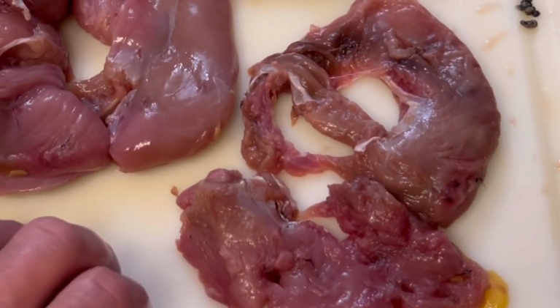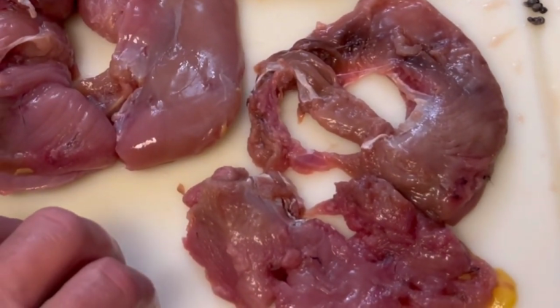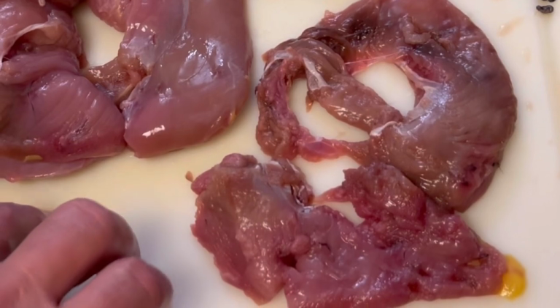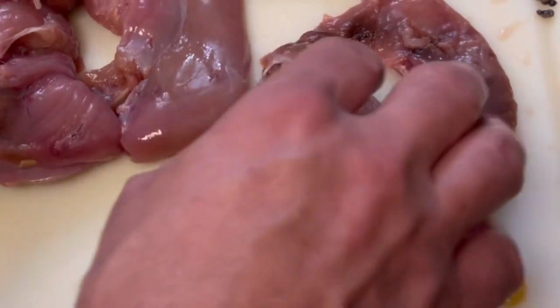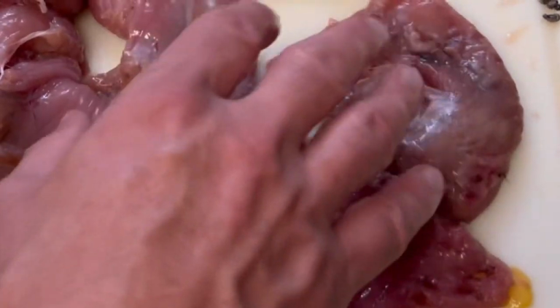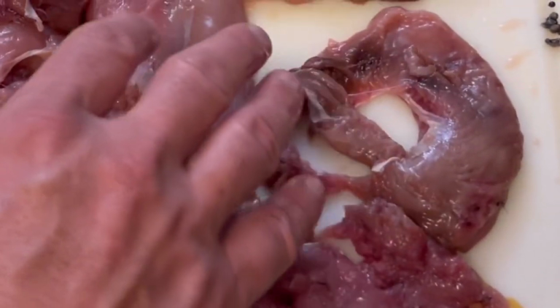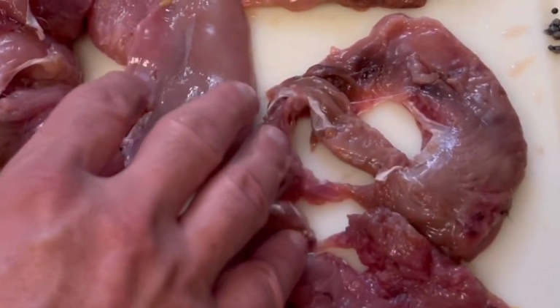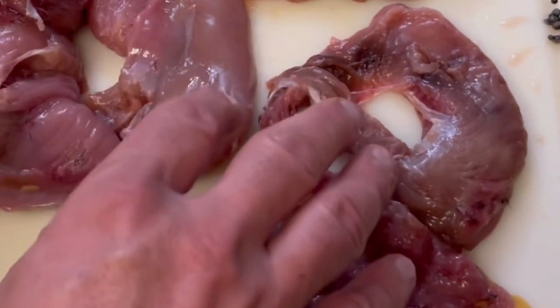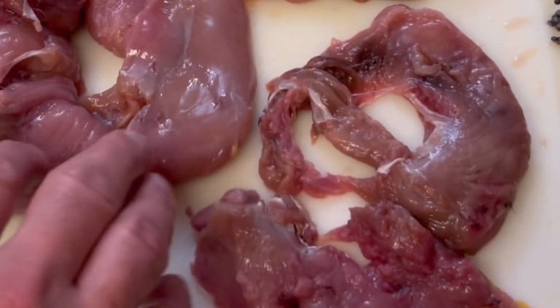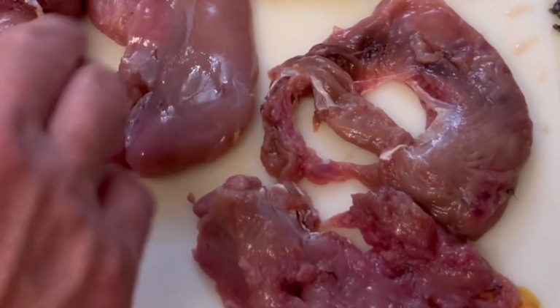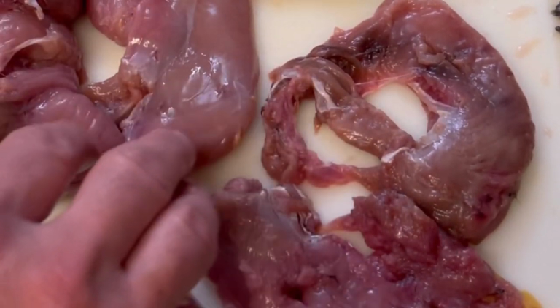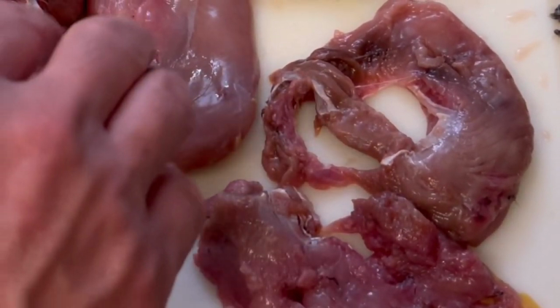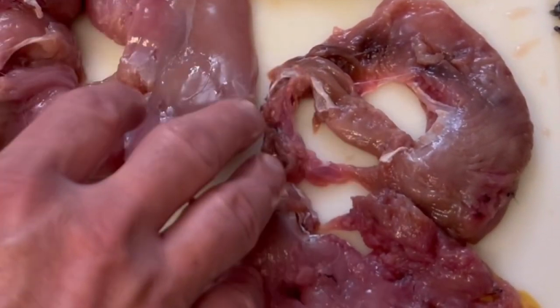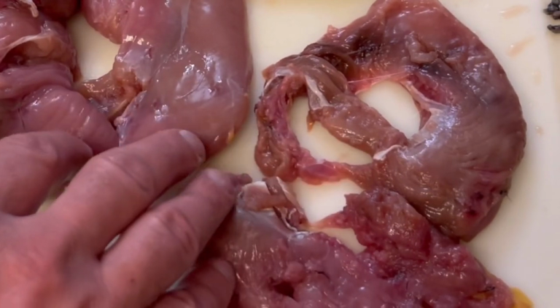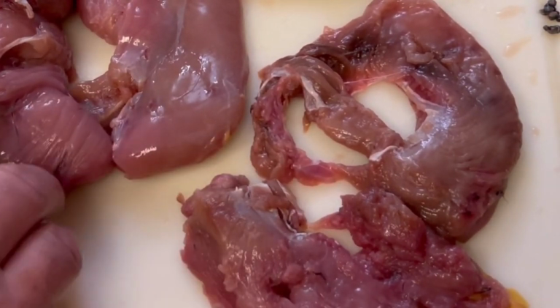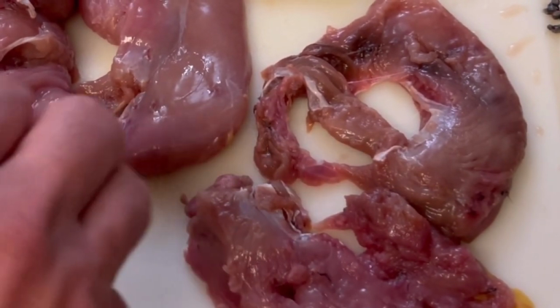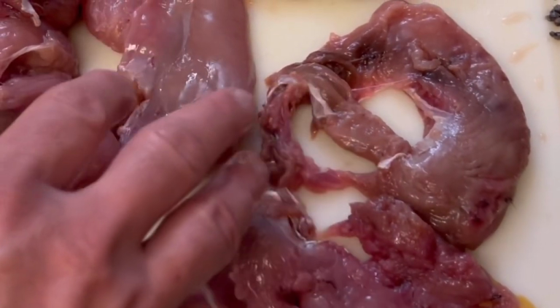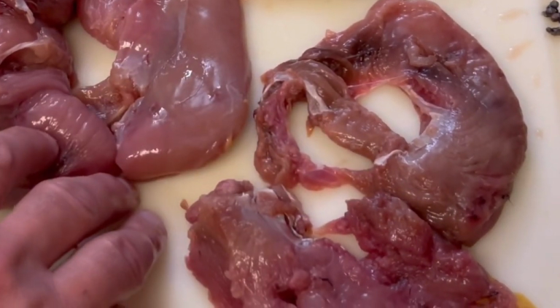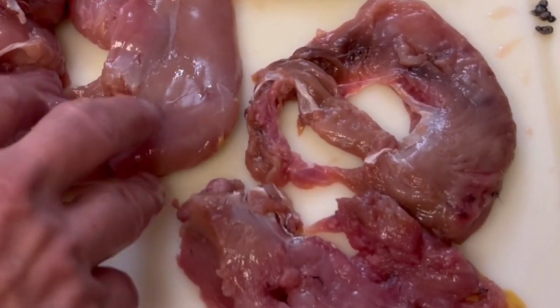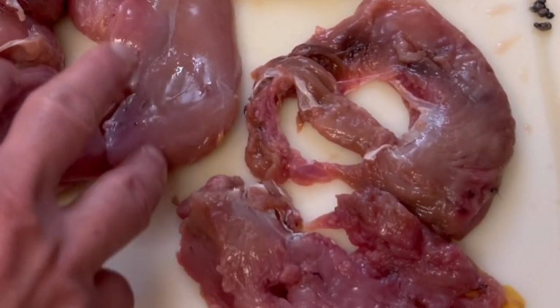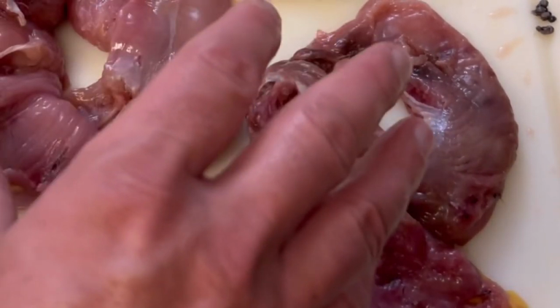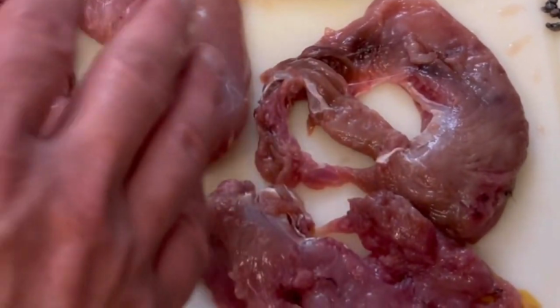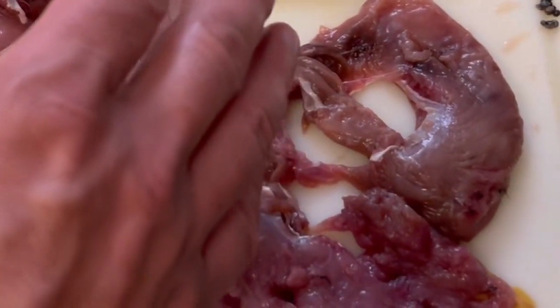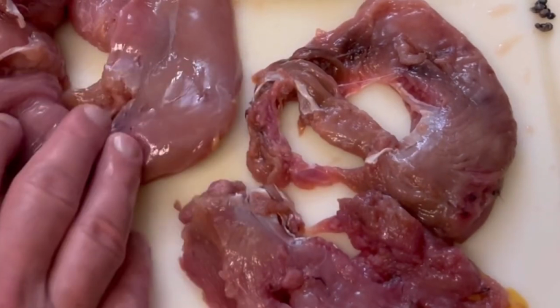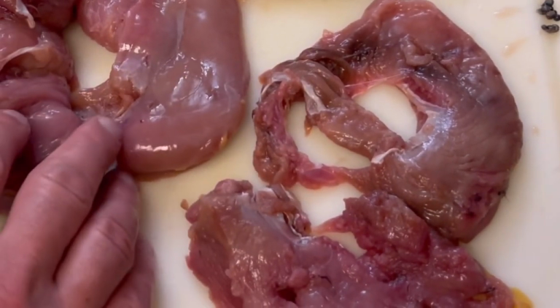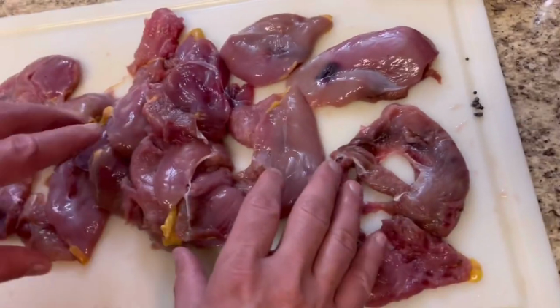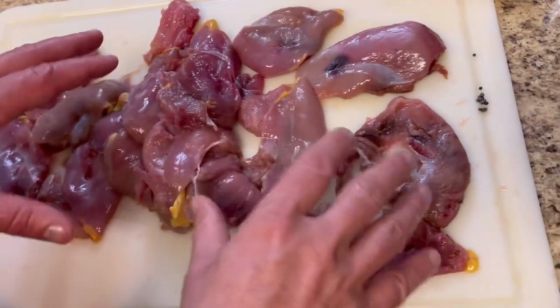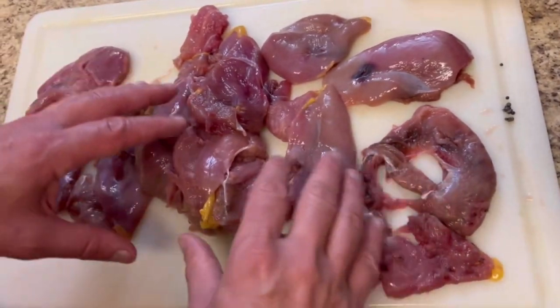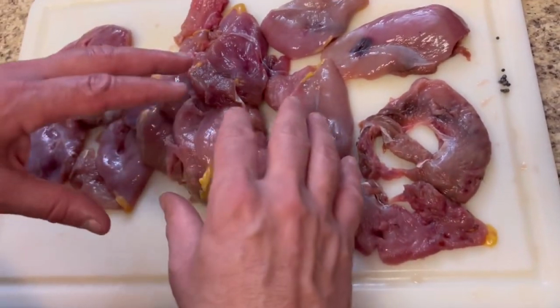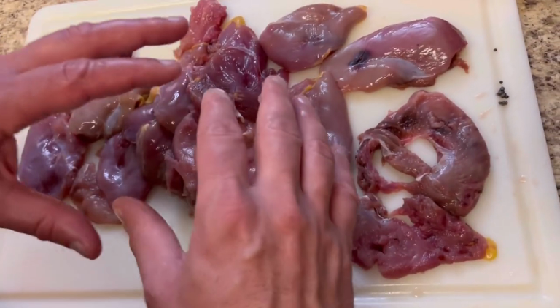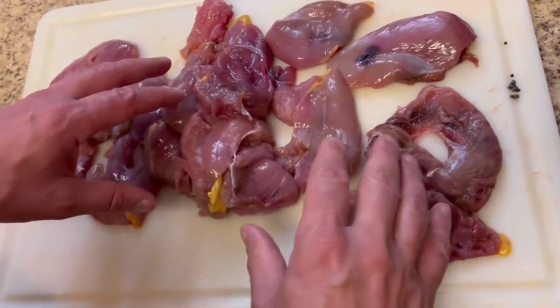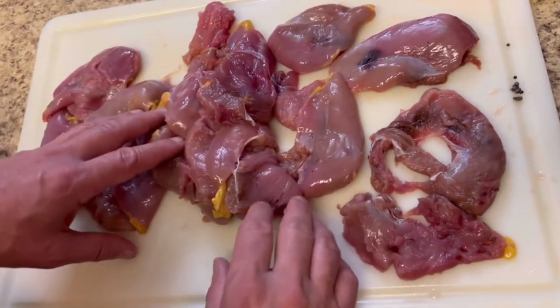A lot of people say use the number four for late season birds. They're a little bit tougher, a little more skittish, and you need to be going through and breaking bones, all that kind of stuff. All I know is I had the time of my life.